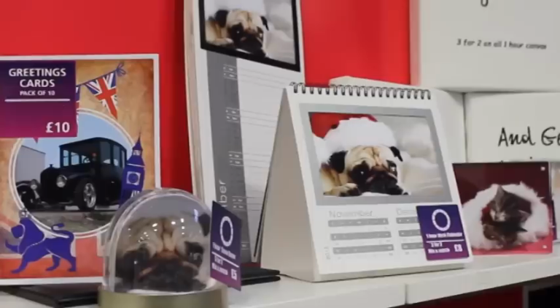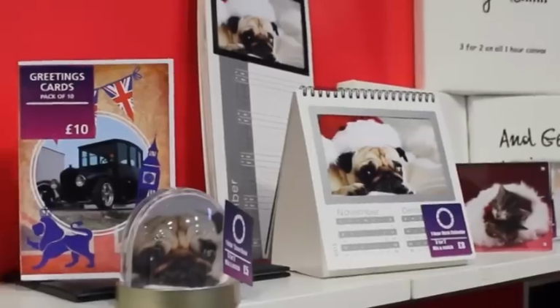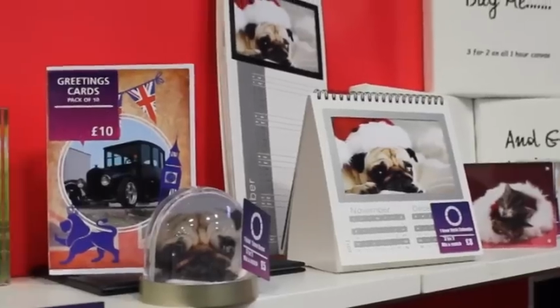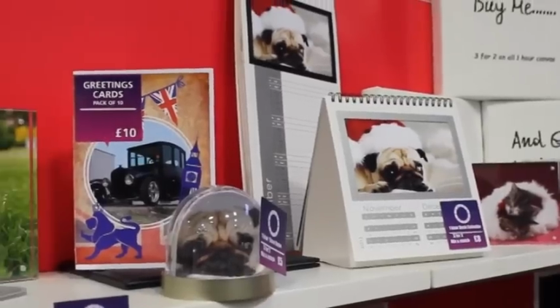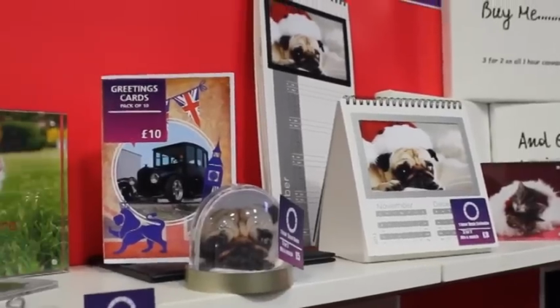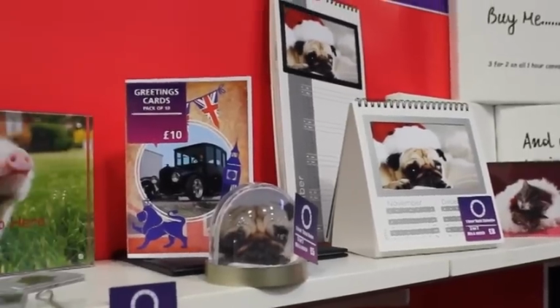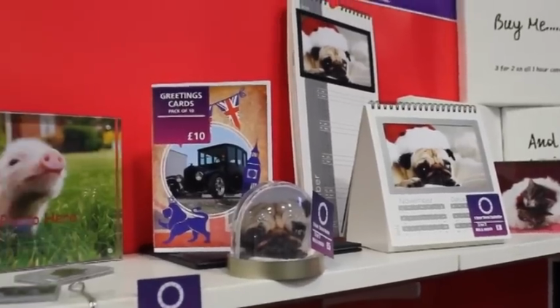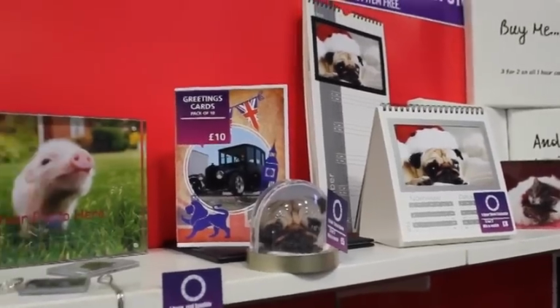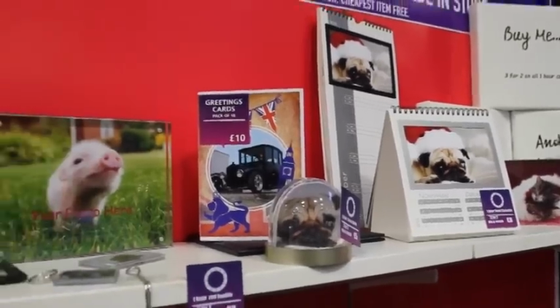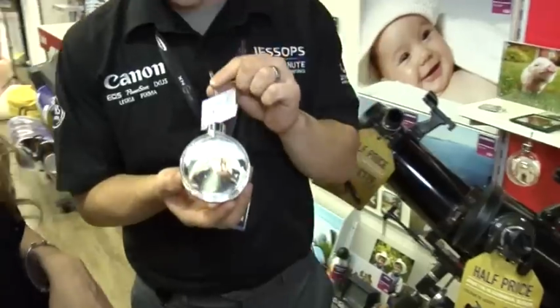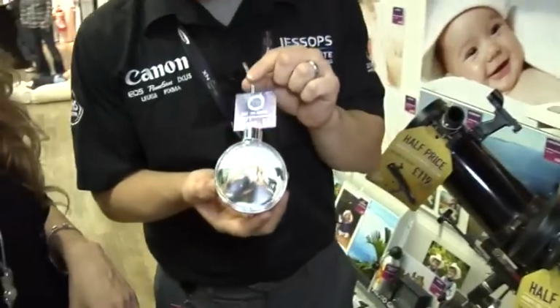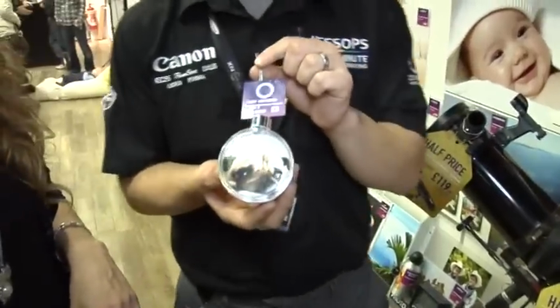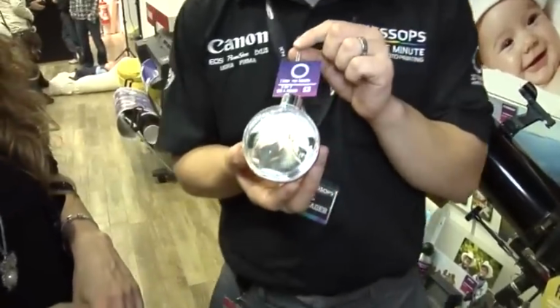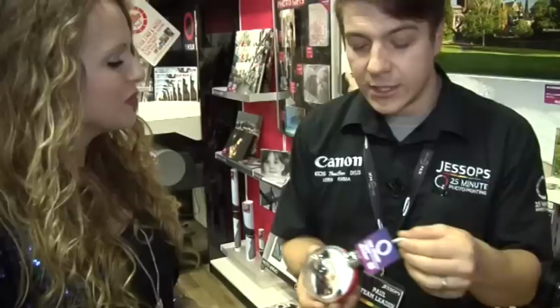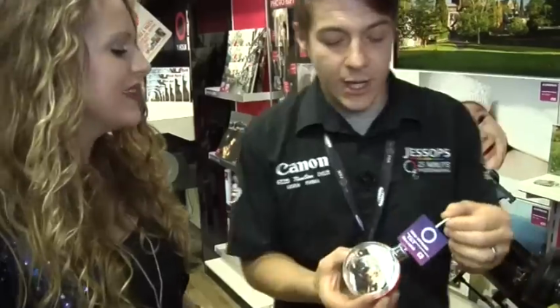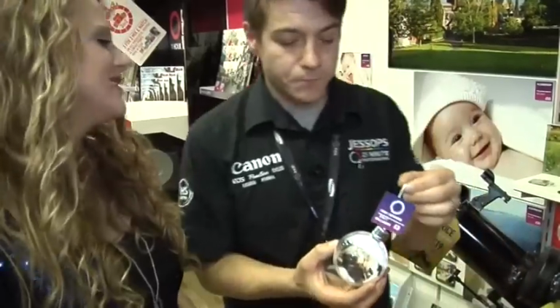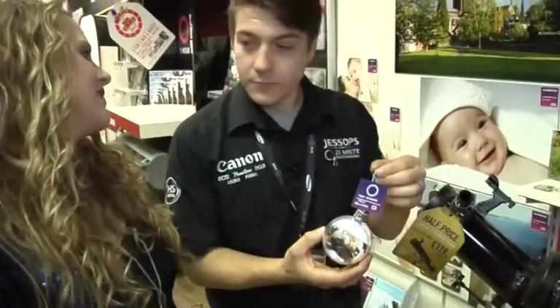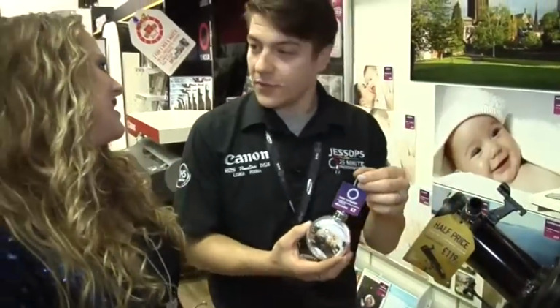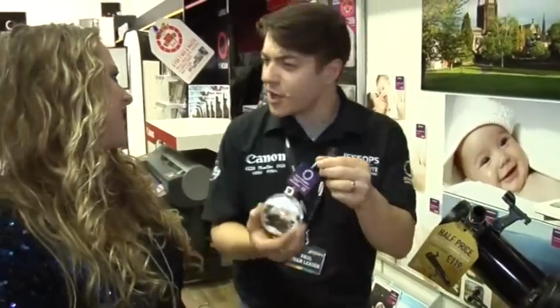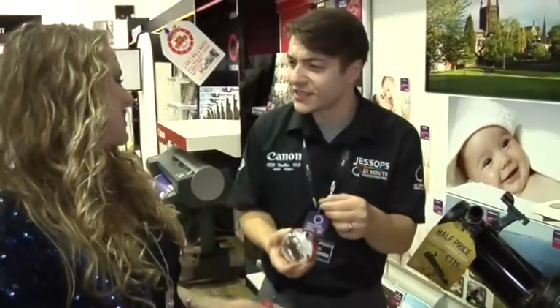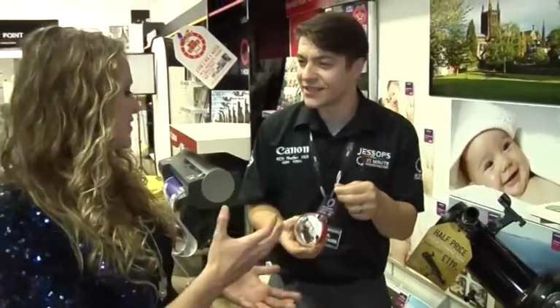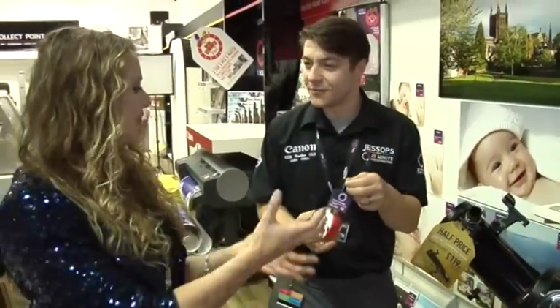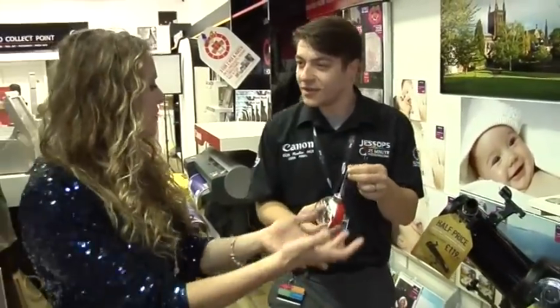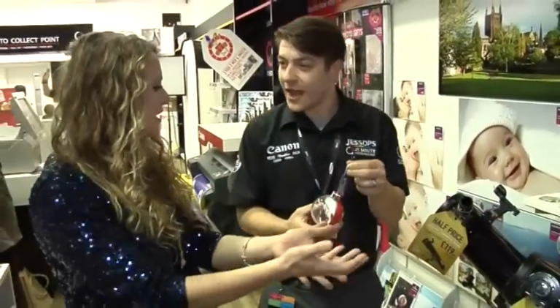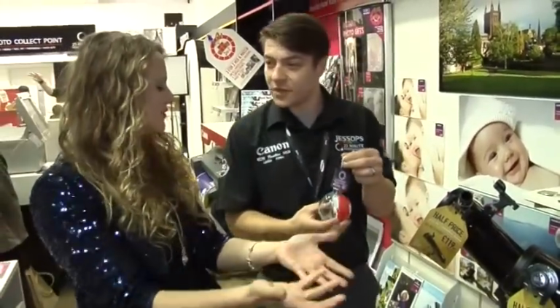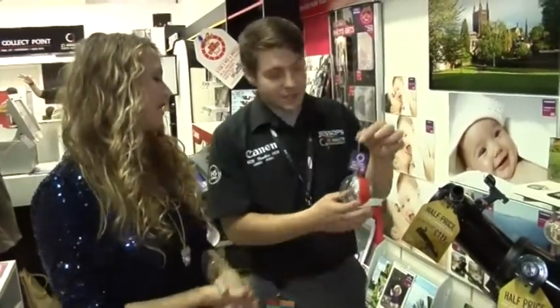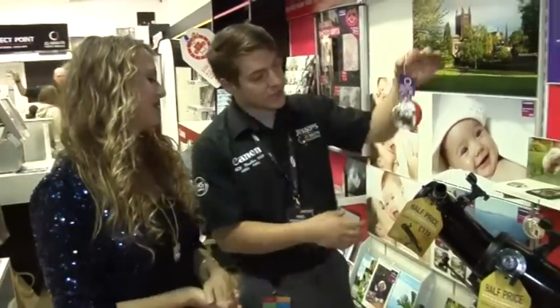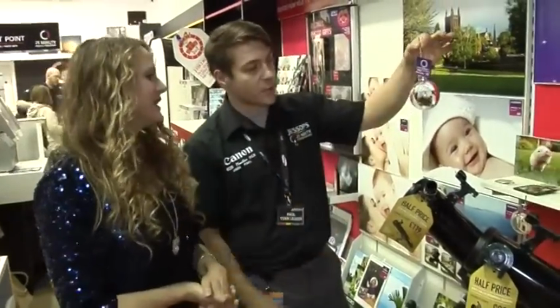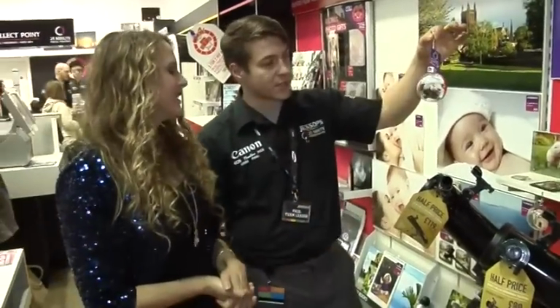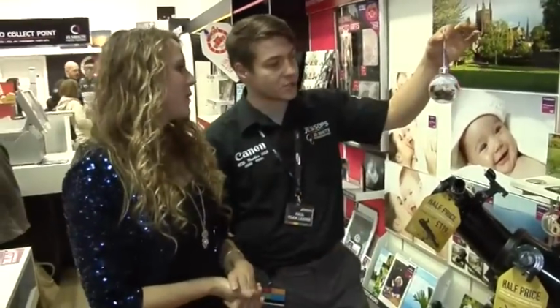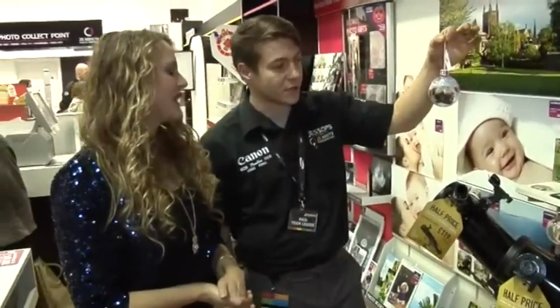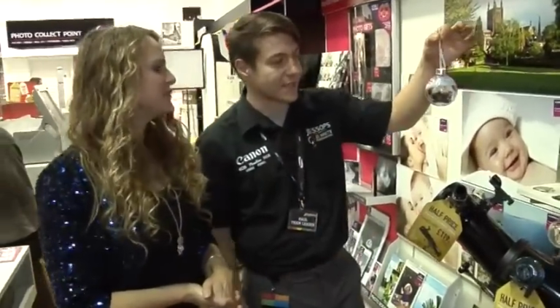What we've got here is our Christmas gift display. Imagine that hanging on your Christmas tree. I love the gift to send overseas — it's a photograph but it's also a little present for them, something to hang up. Imagine that on your tree — it'd look fantastic.